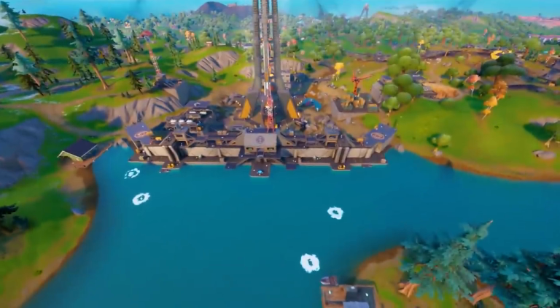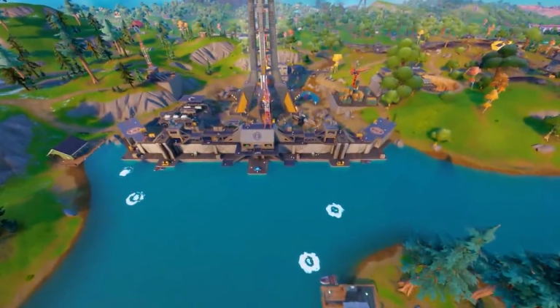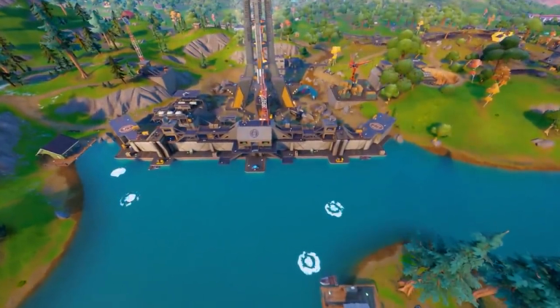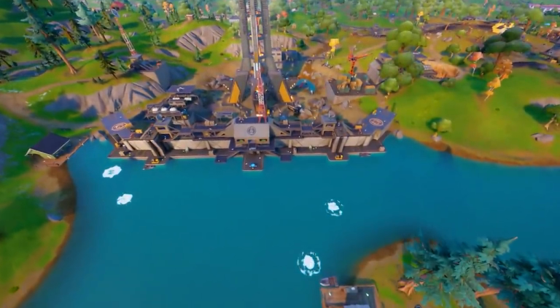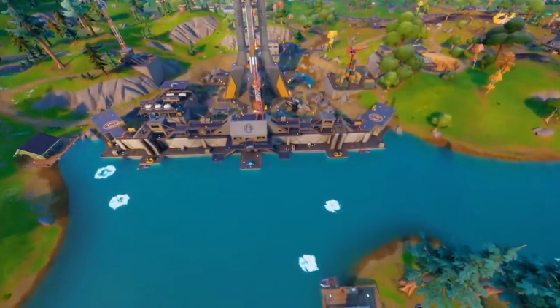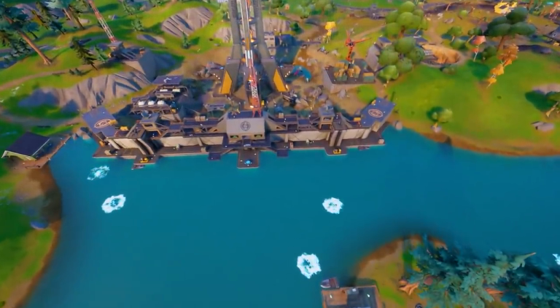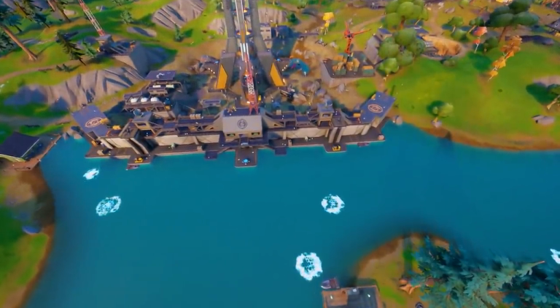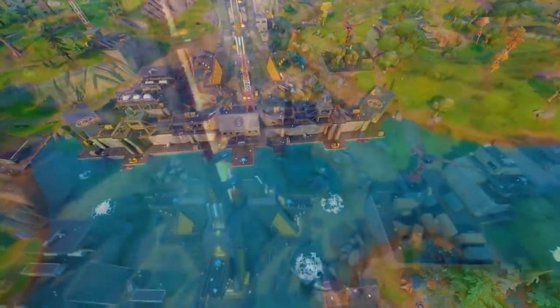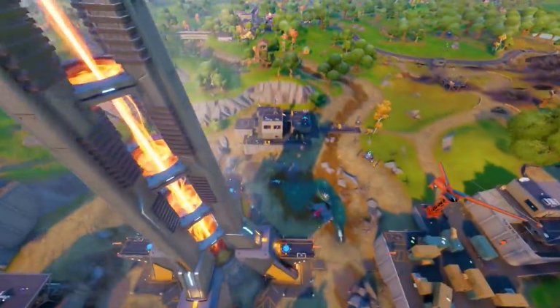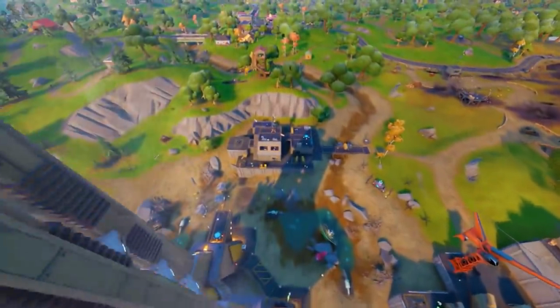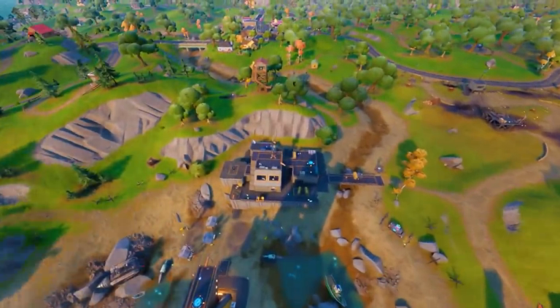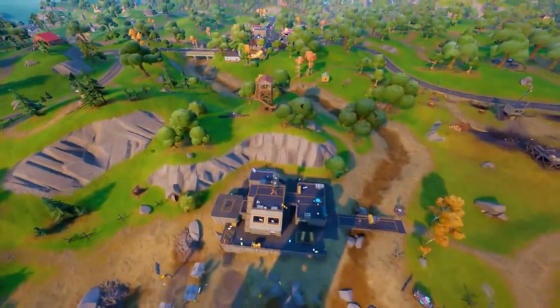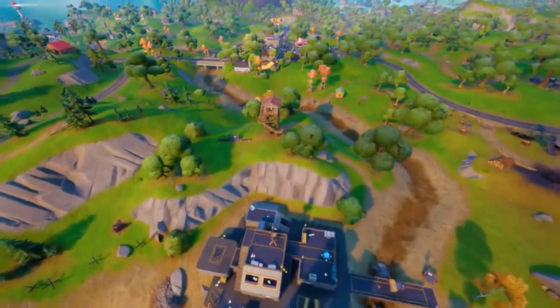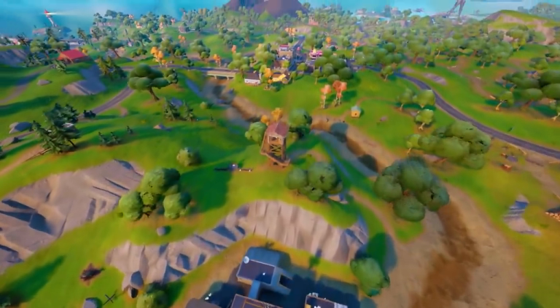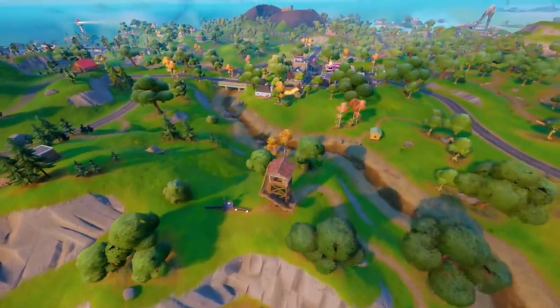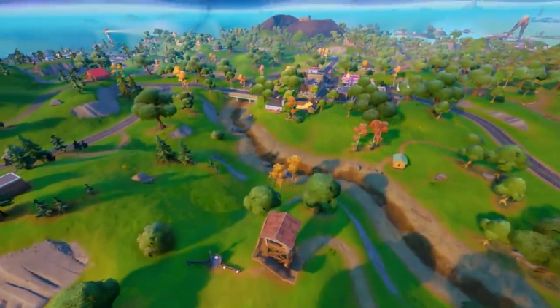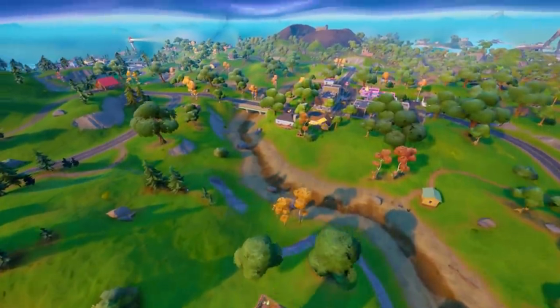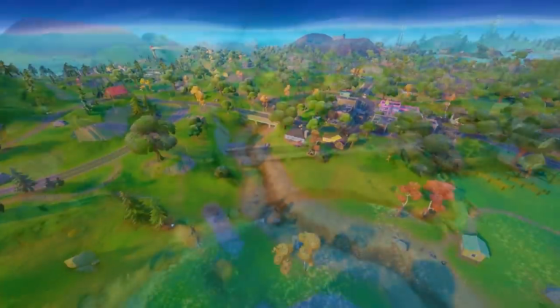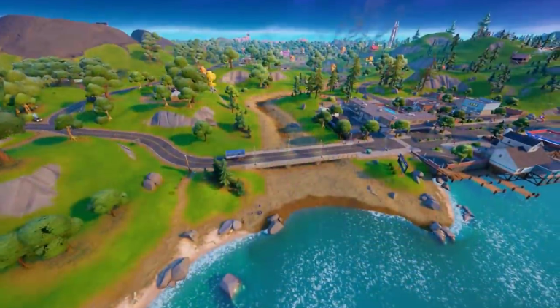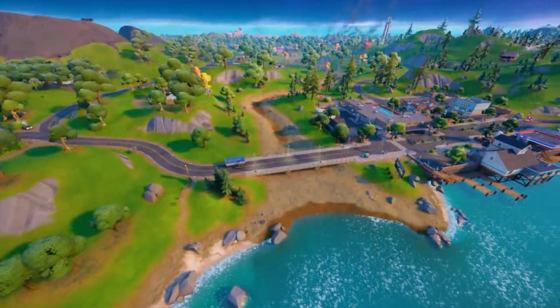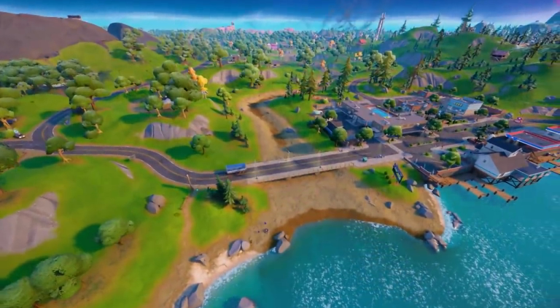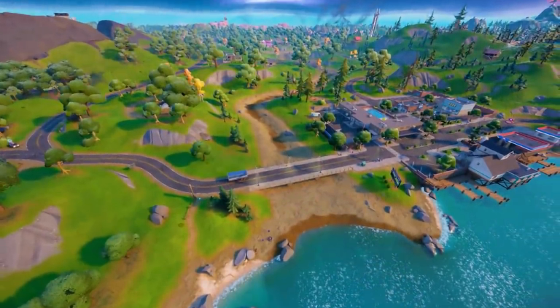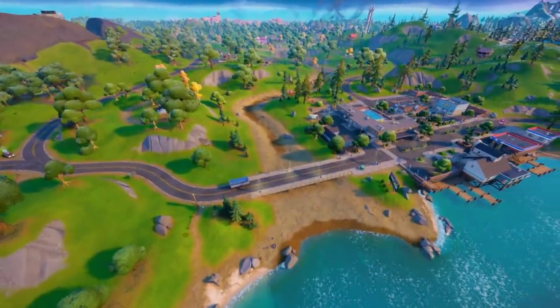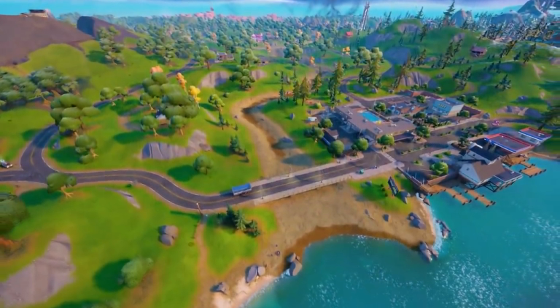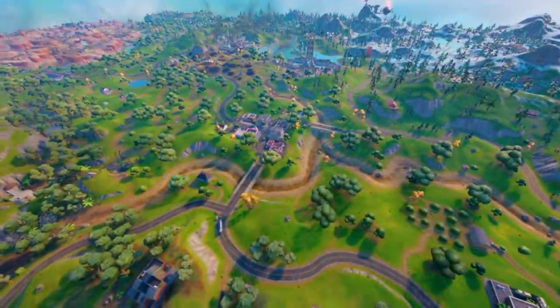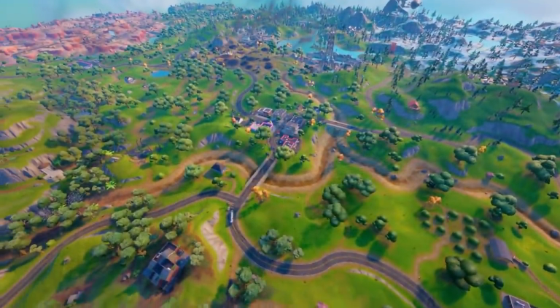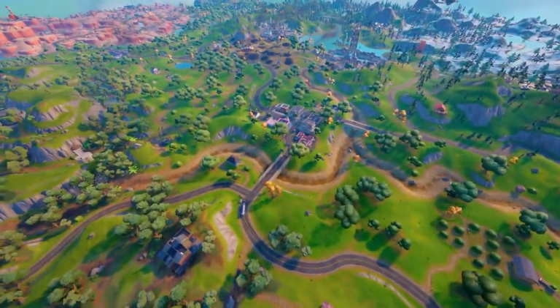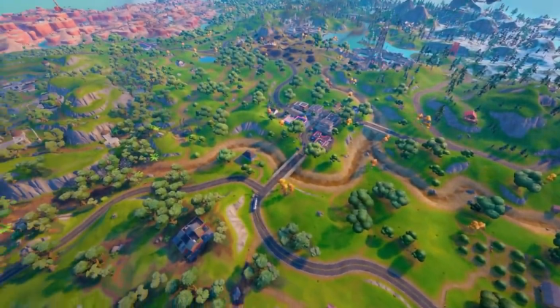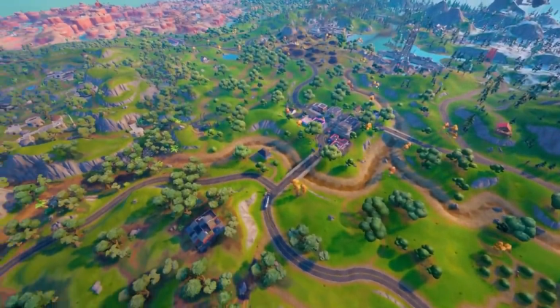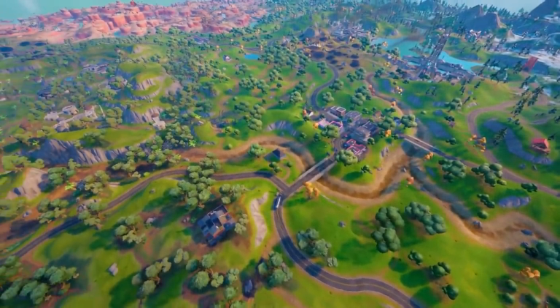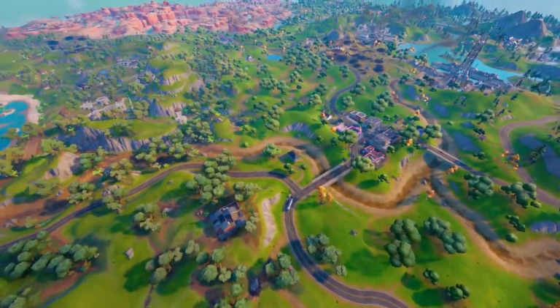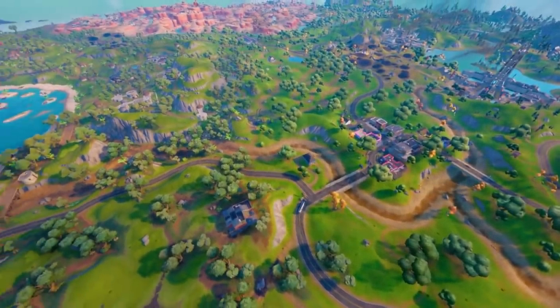Due to its positioning, the Collider also blocks off the rivers to the east and the north side, meaning you can no longer use these for rotations or for fishing. Not that many people were really doing this anyway, but it's still a big nerf to these areas.